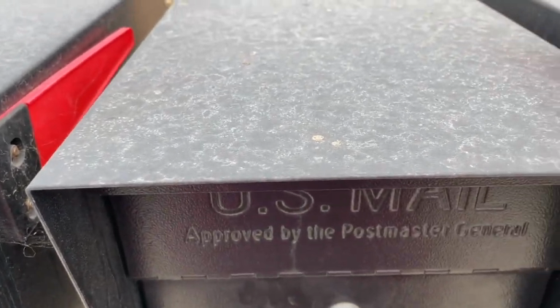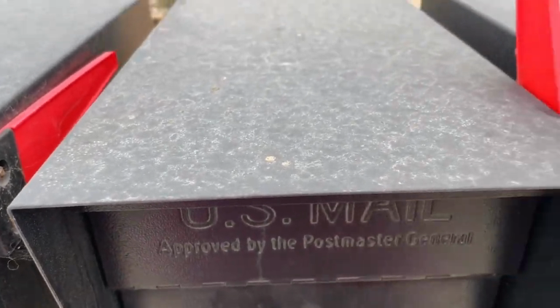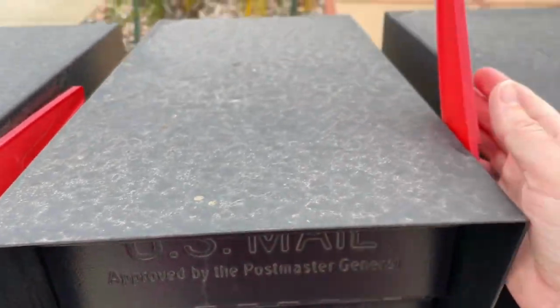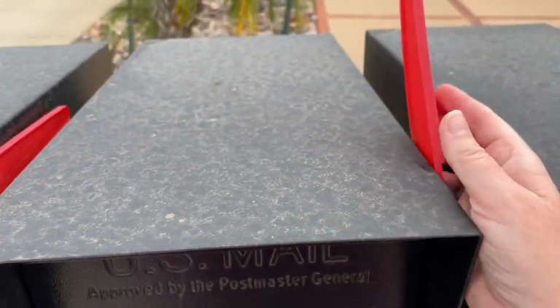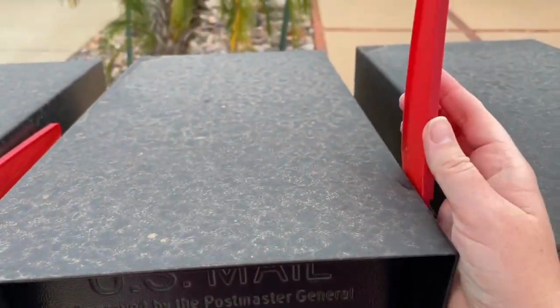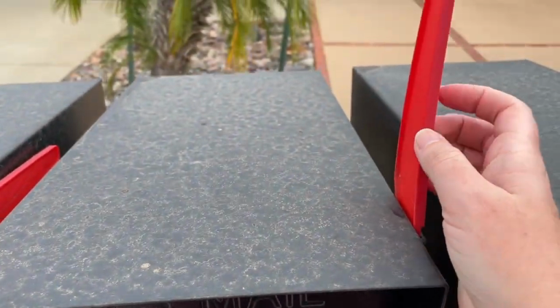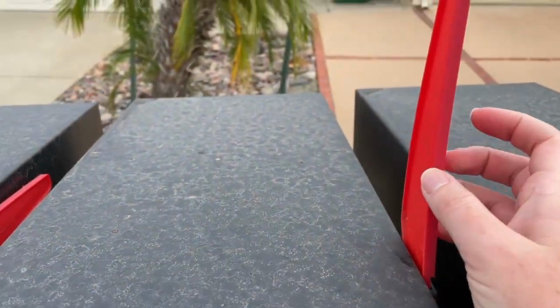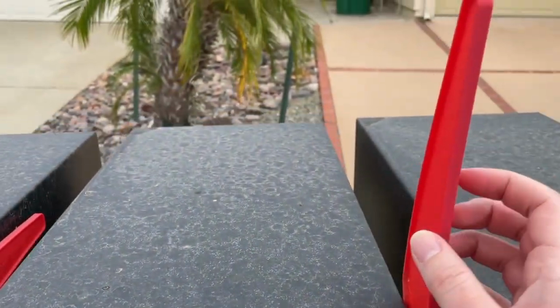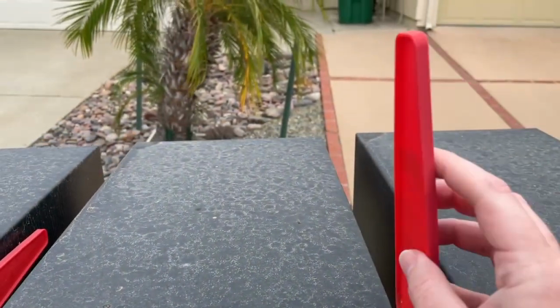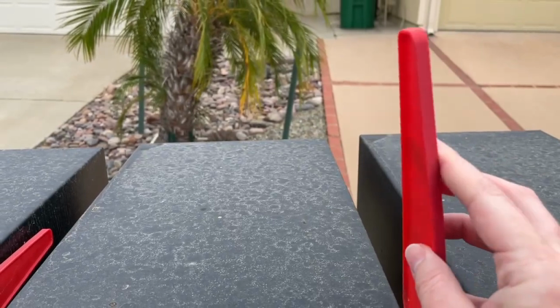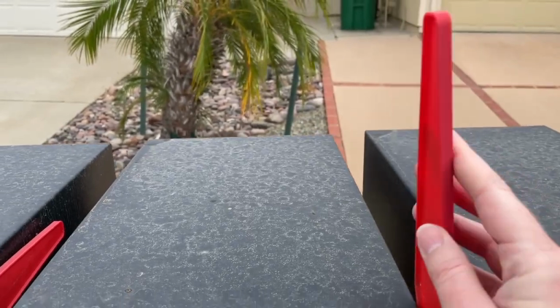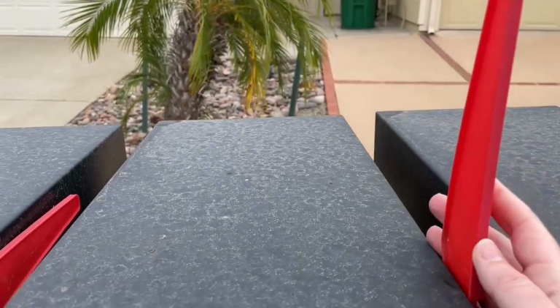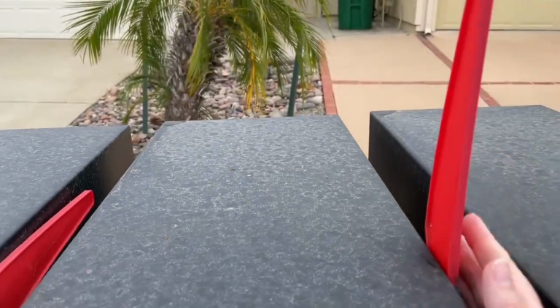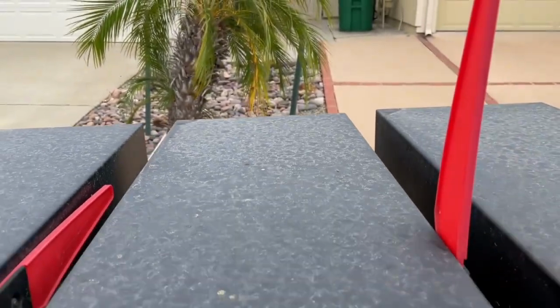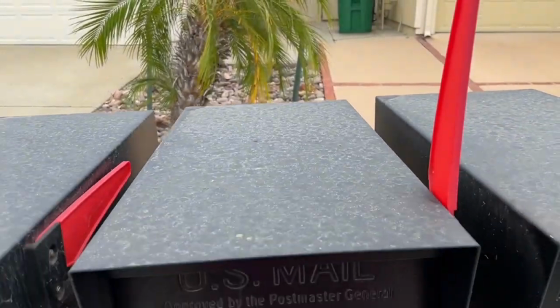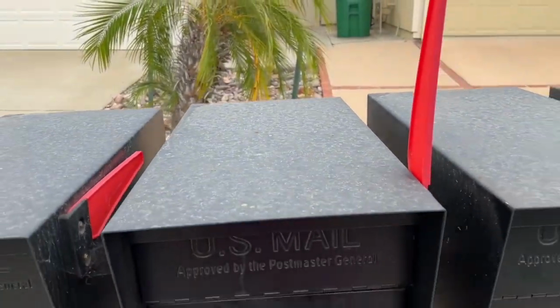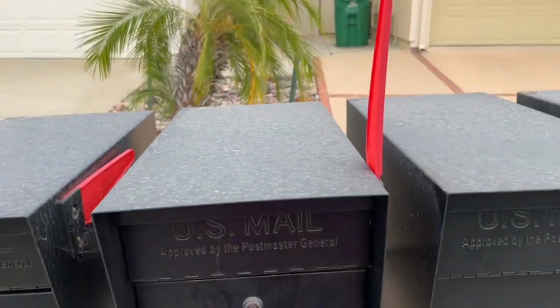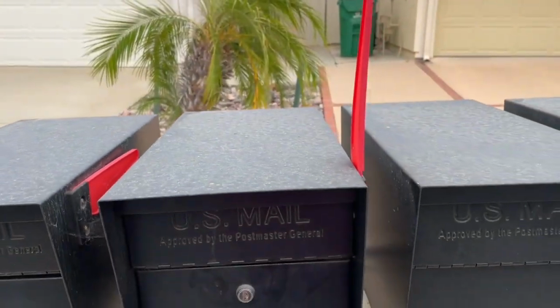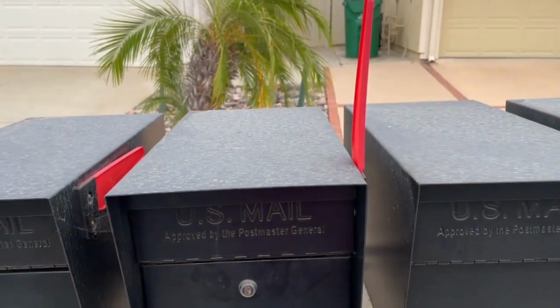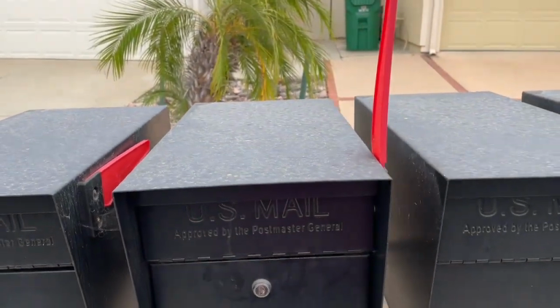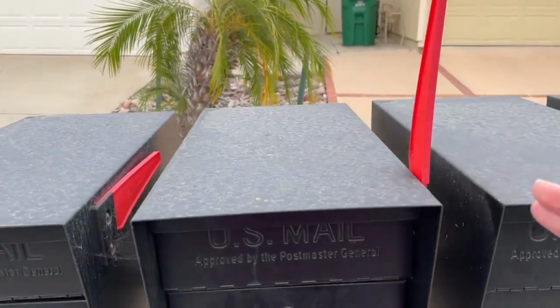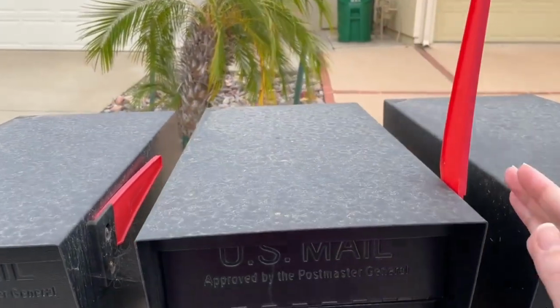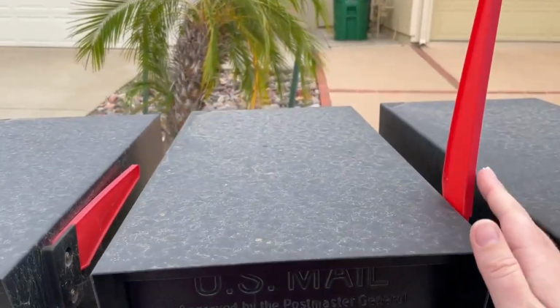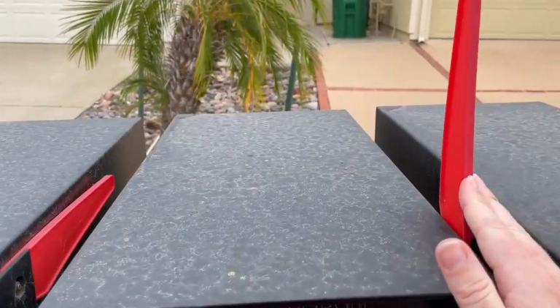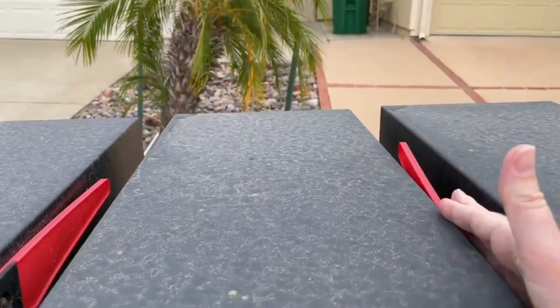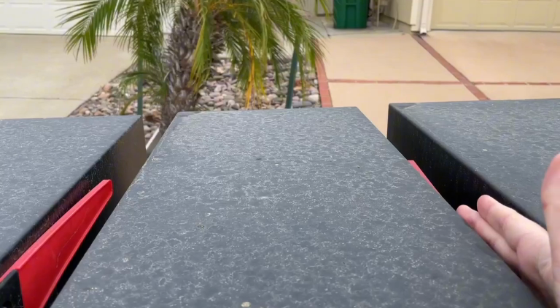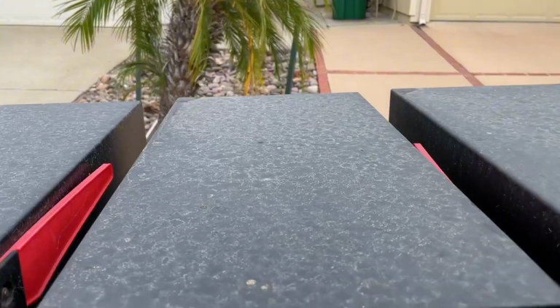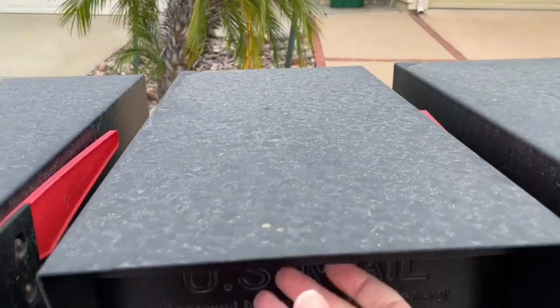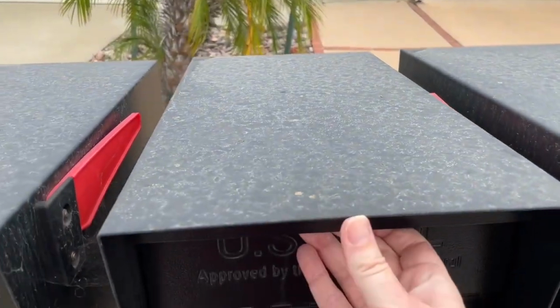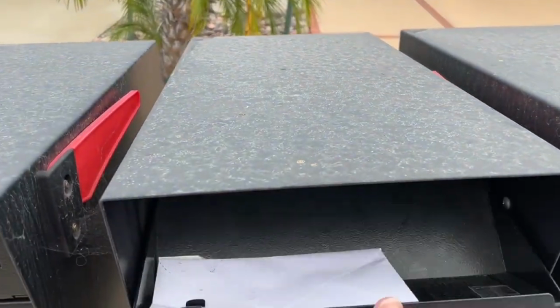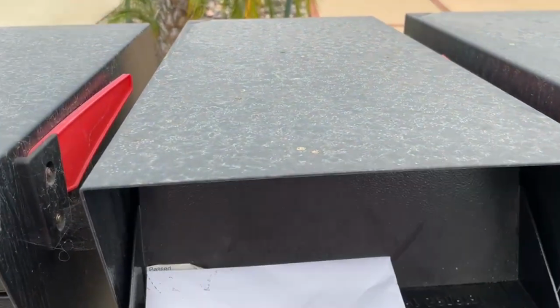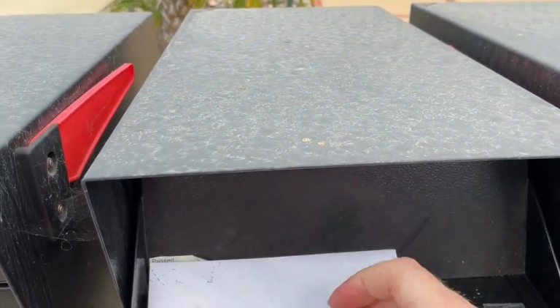There's a clip that you can use to put your outgoing mail in, and of course it has the lever you pull up to indicate you have outgoing mail. It's a pretty flexible piece there. I'm so glad my neighbors and I all got these — I feel so much better about my mail.